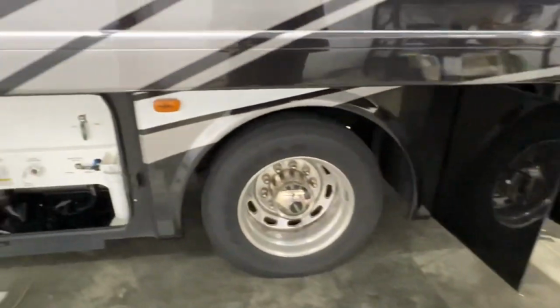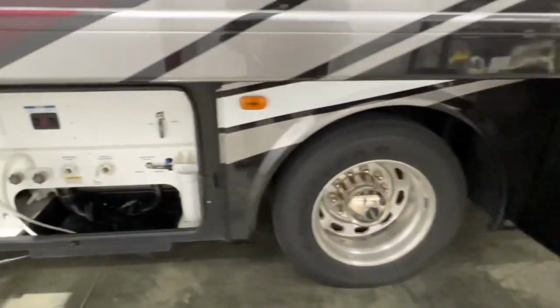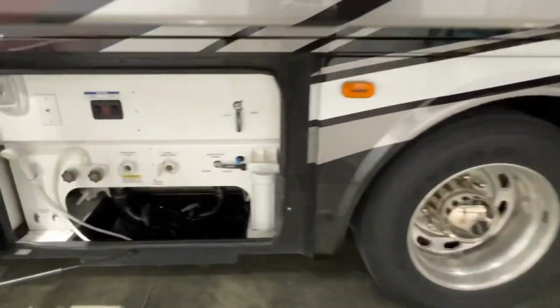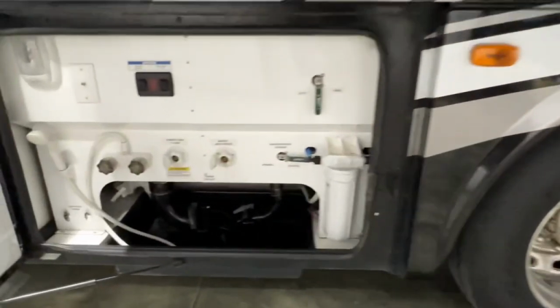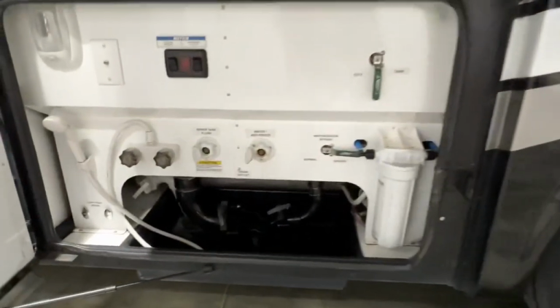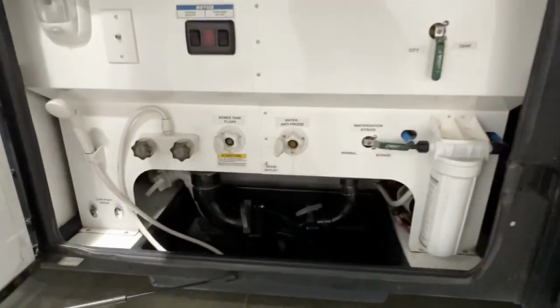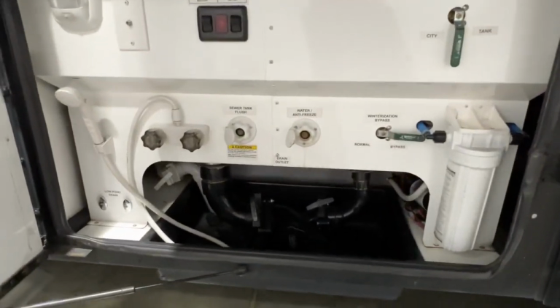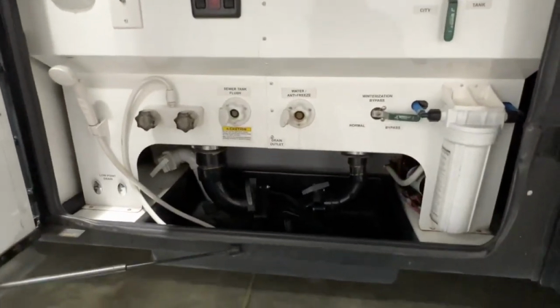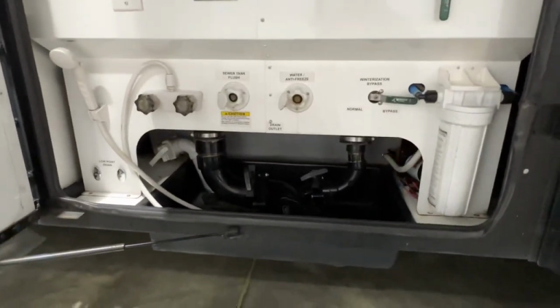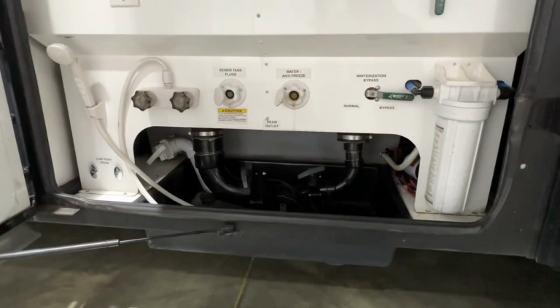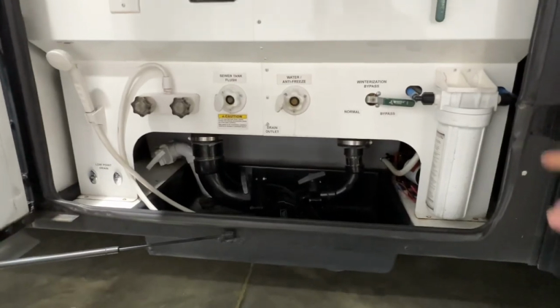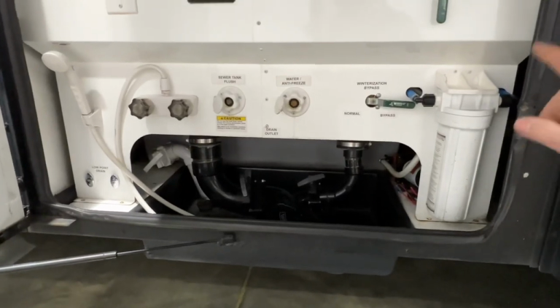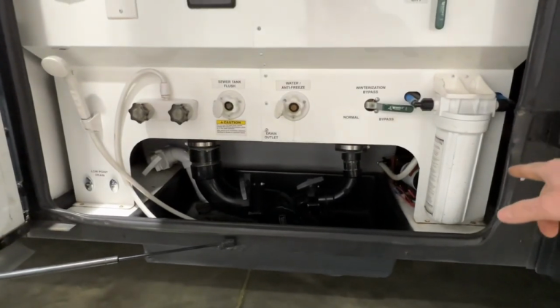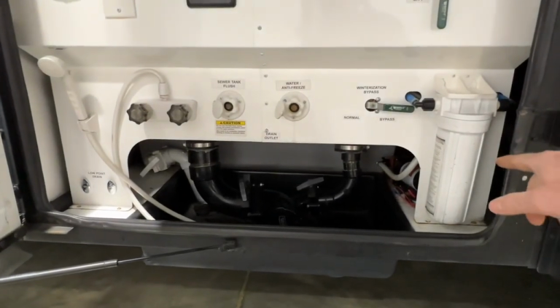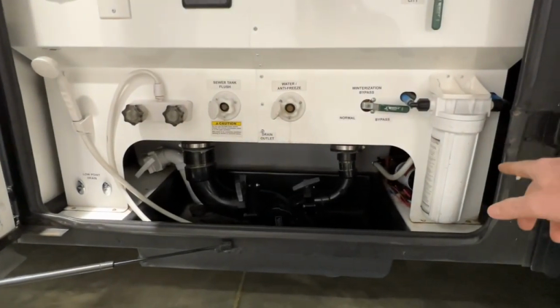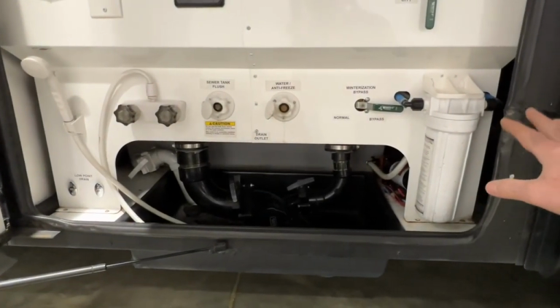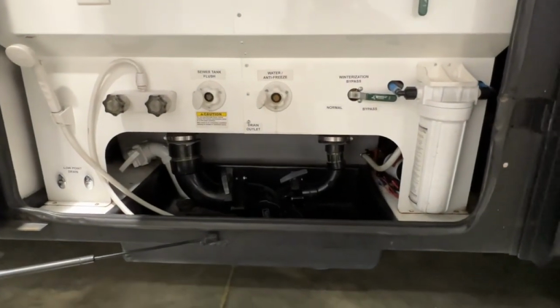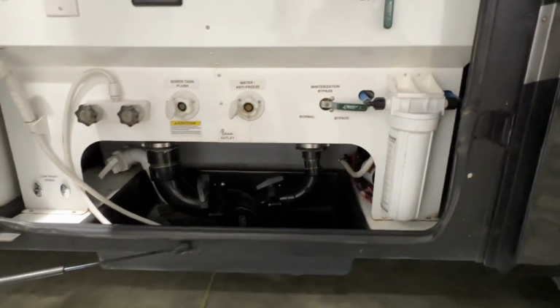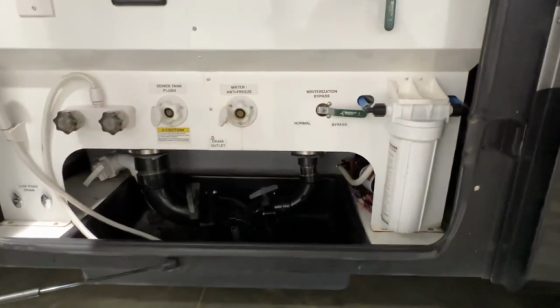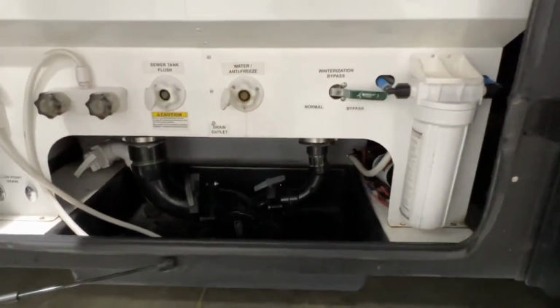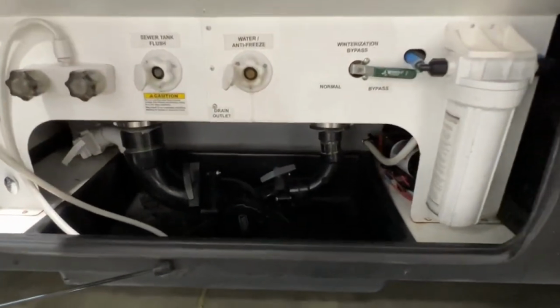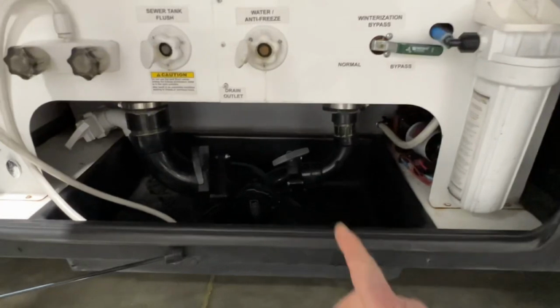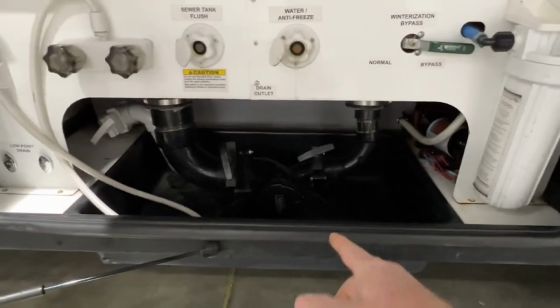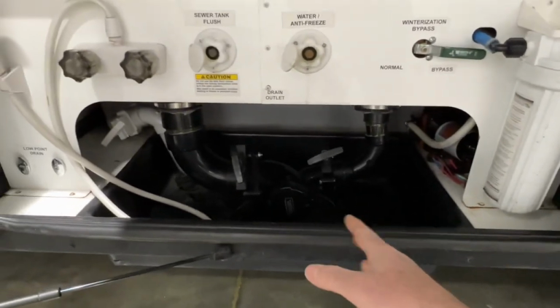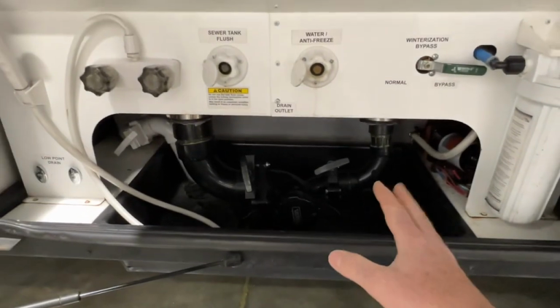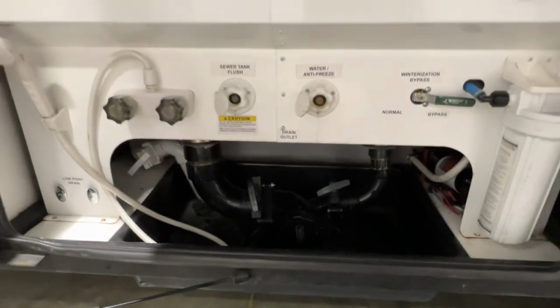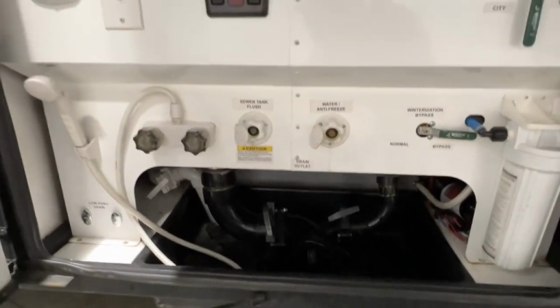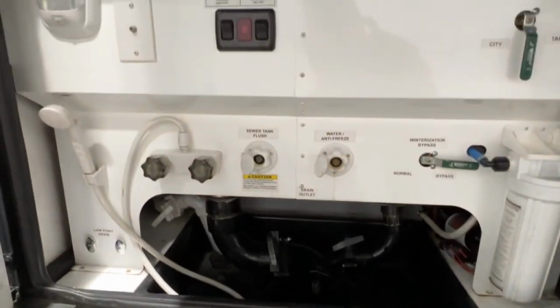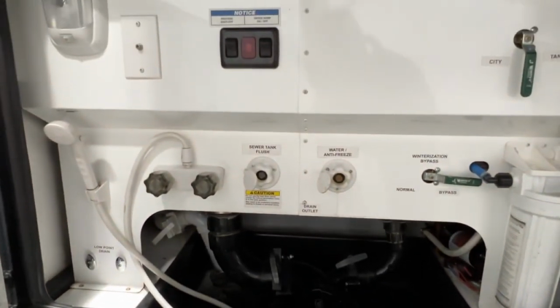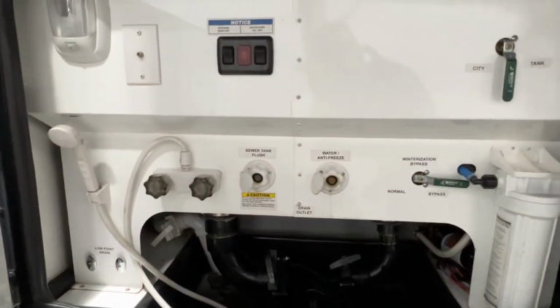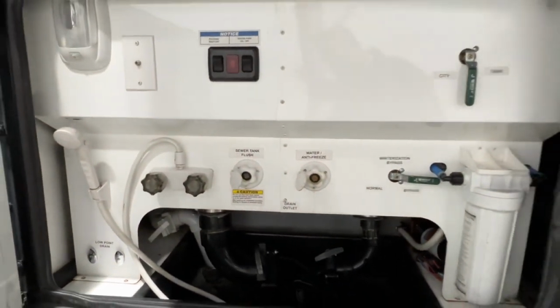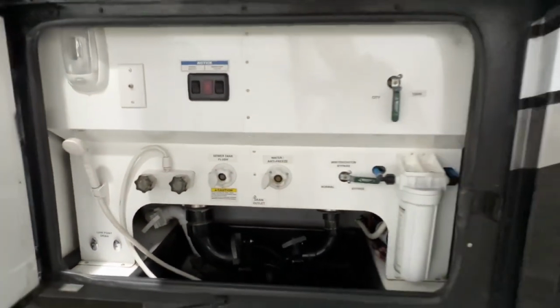It's got a nice easy-to-operate water closet with your house filter. This is where you put your dump hose for your dump, your pump, and your outside shower.